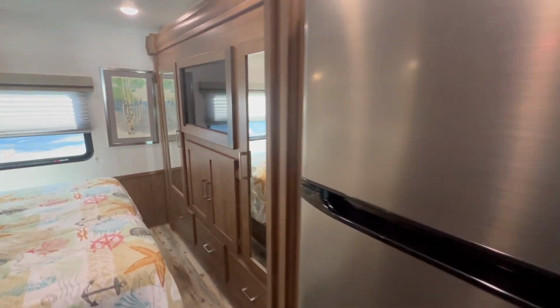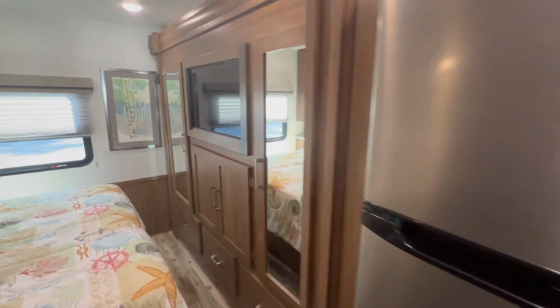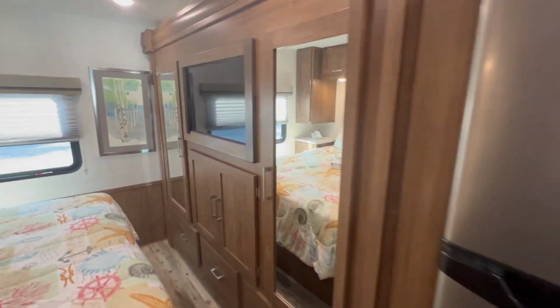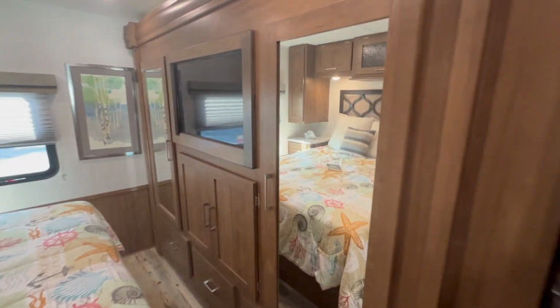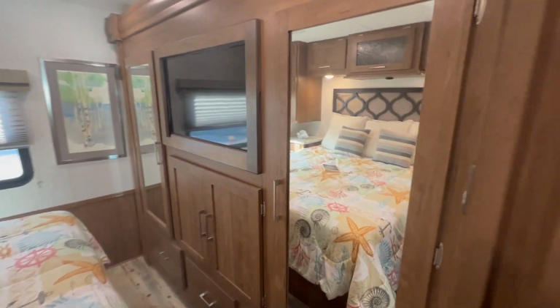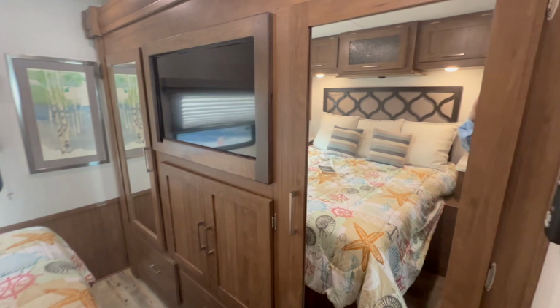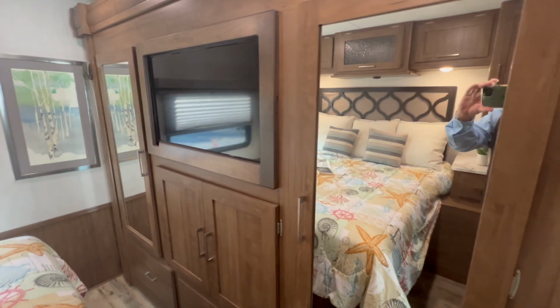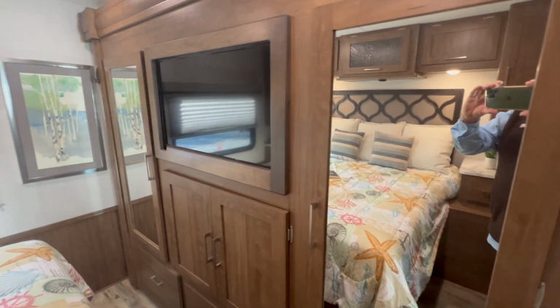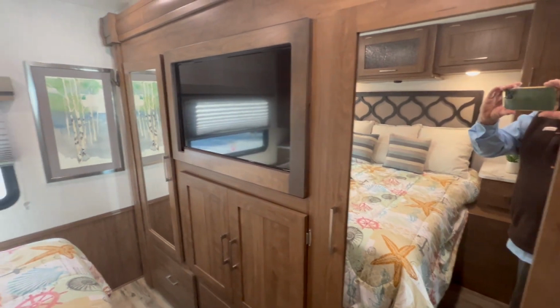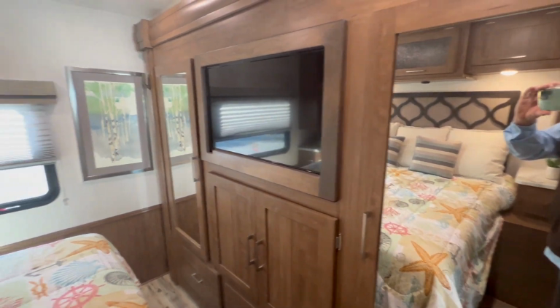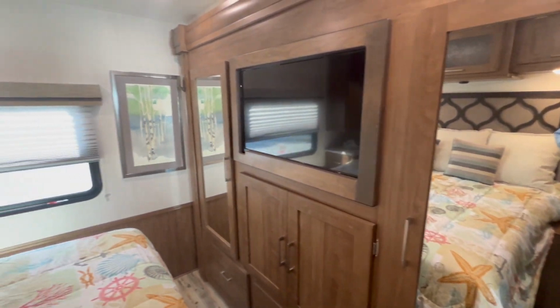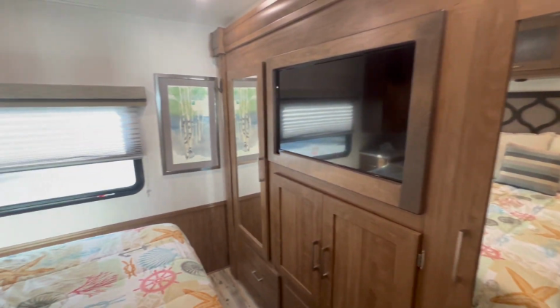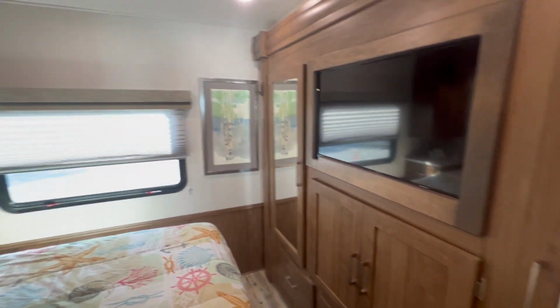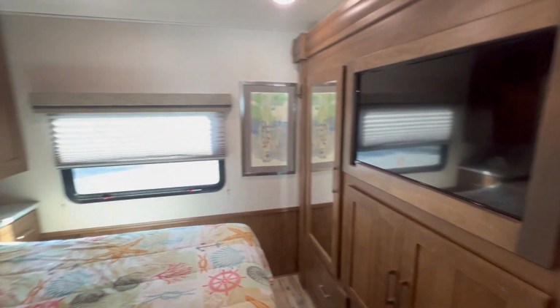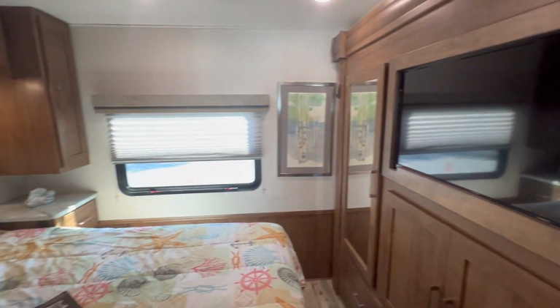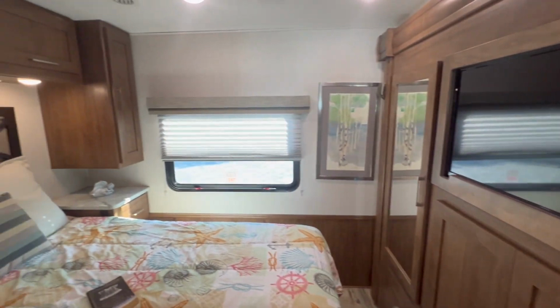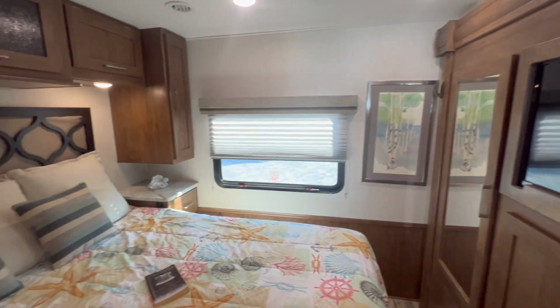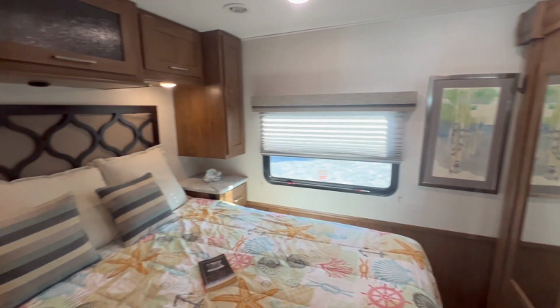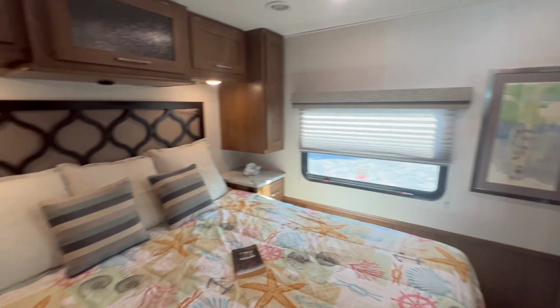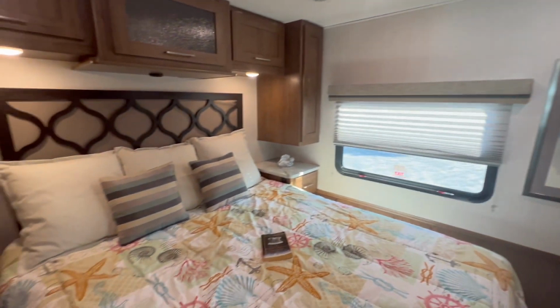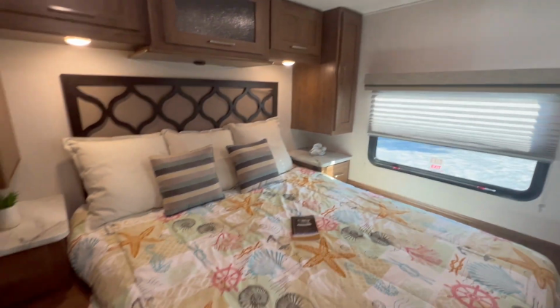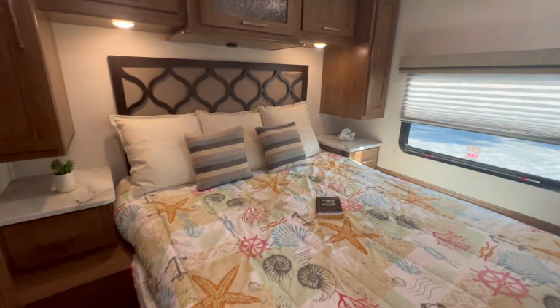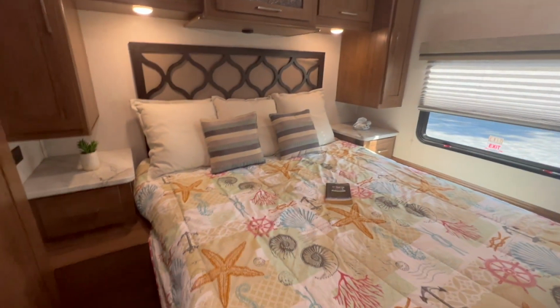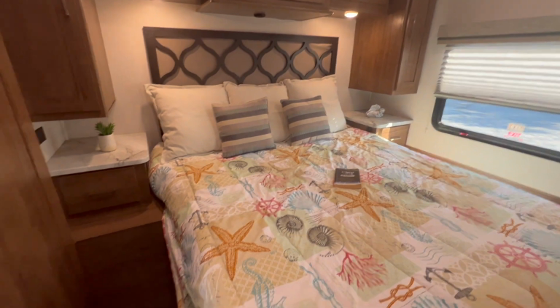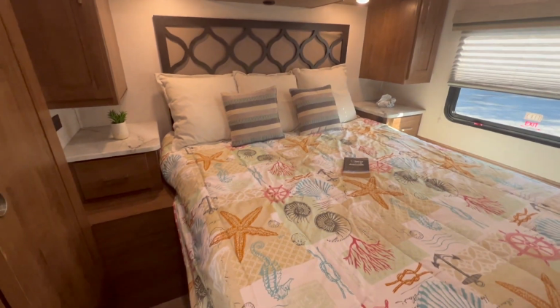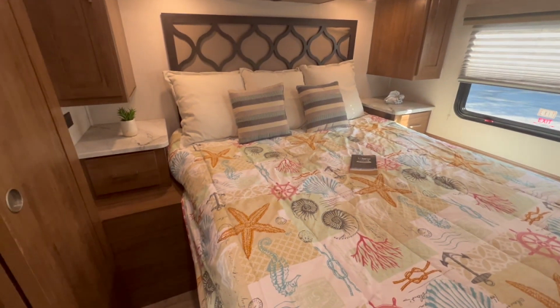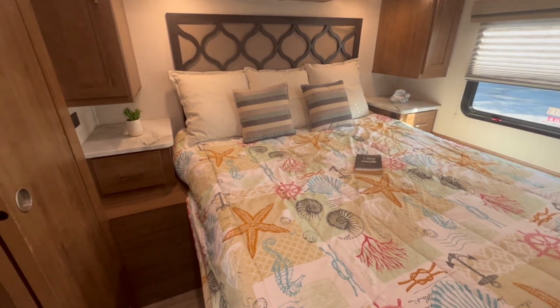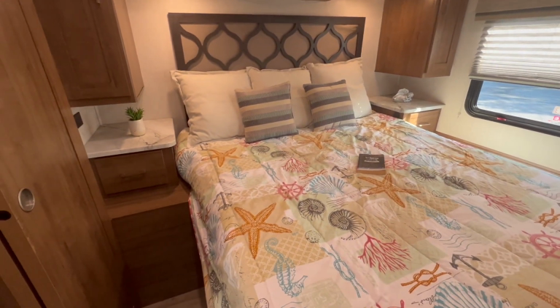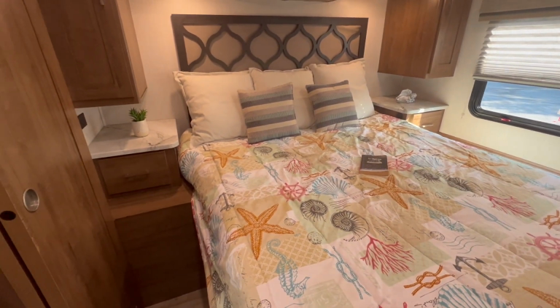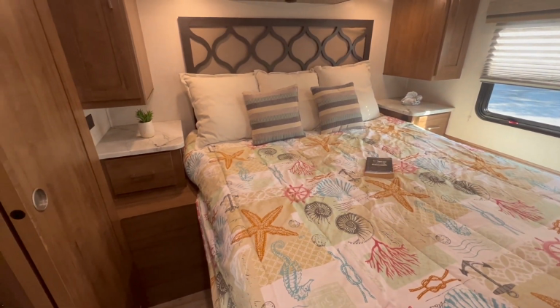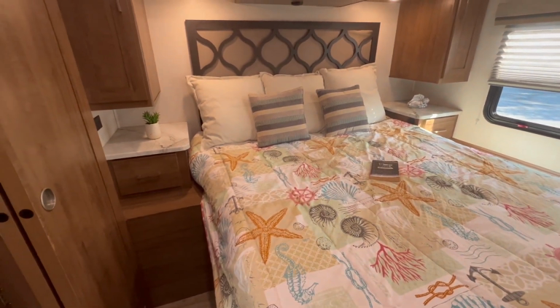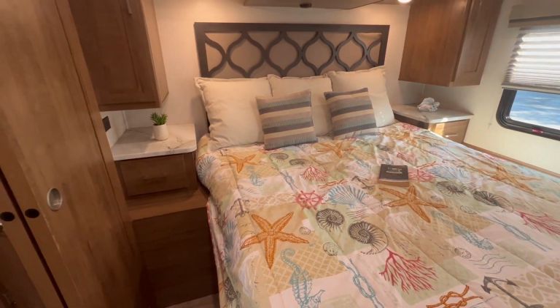There's lots of bedroom storage, a rear window, and a queen bed.